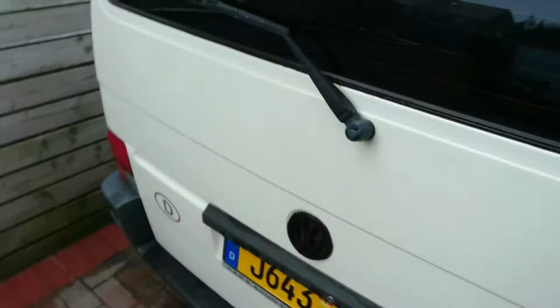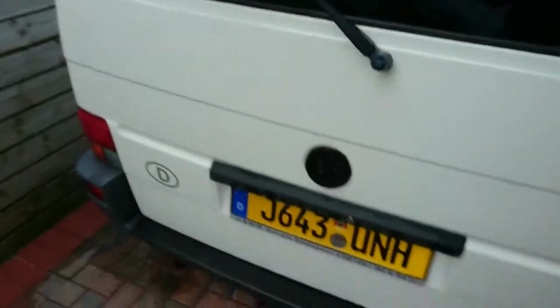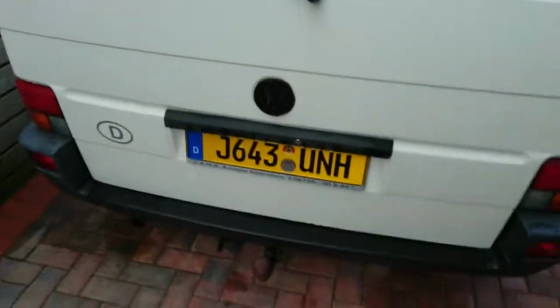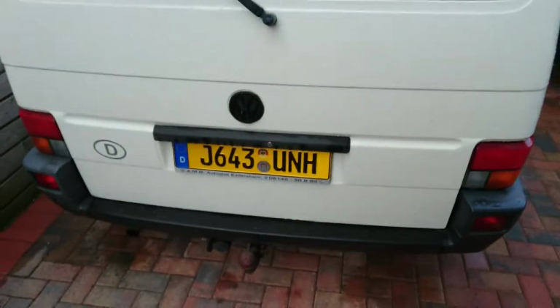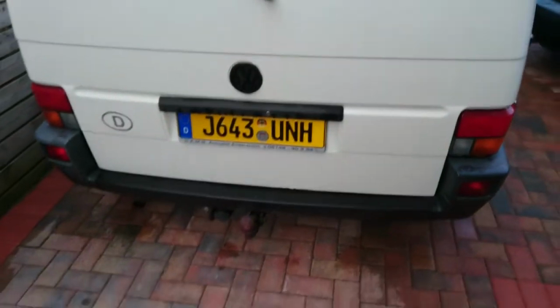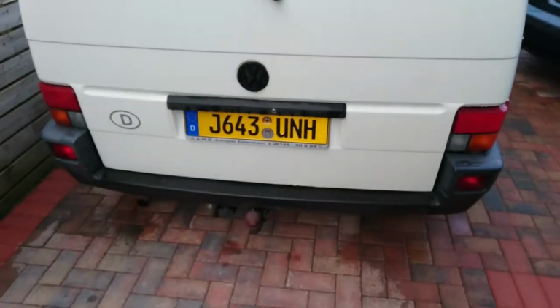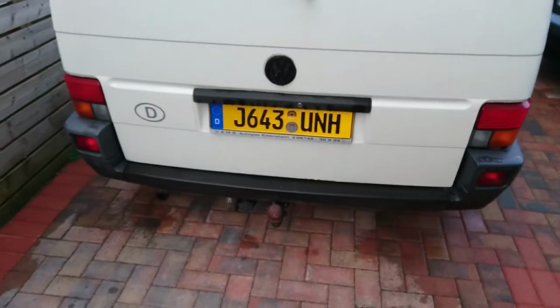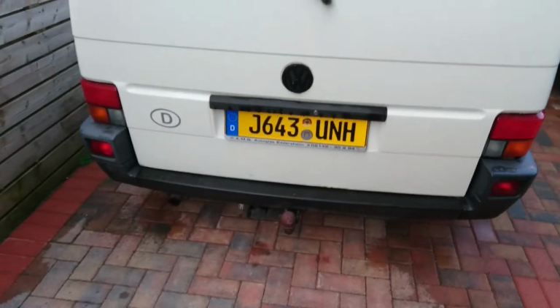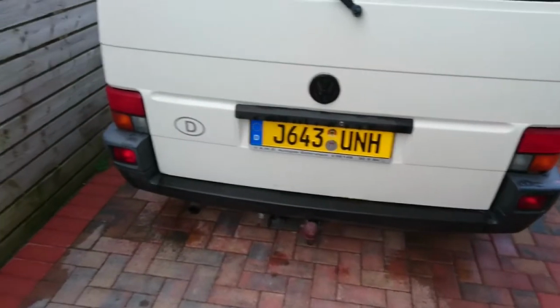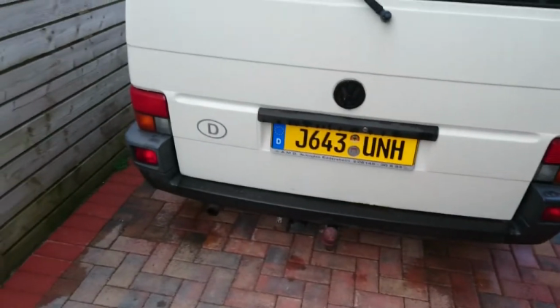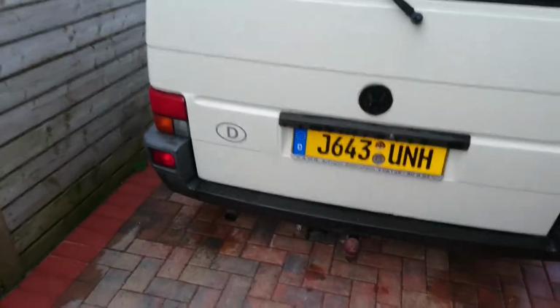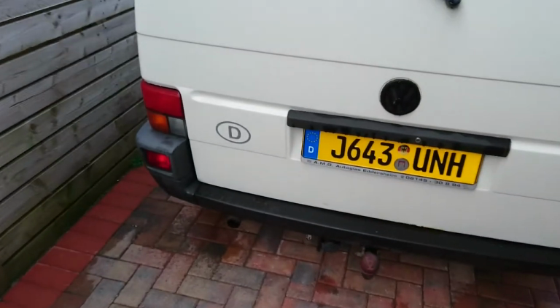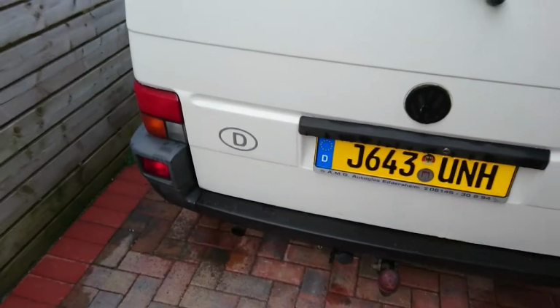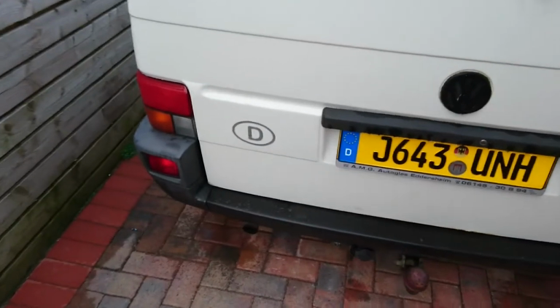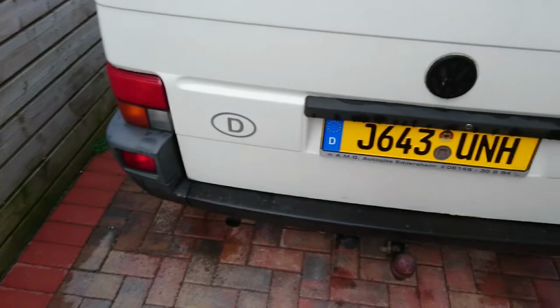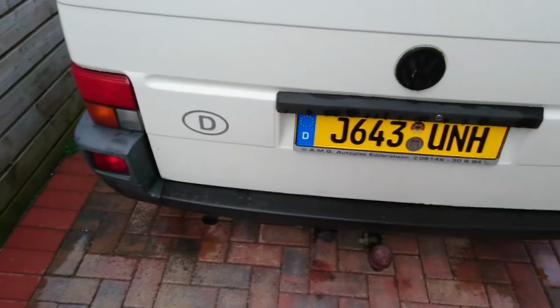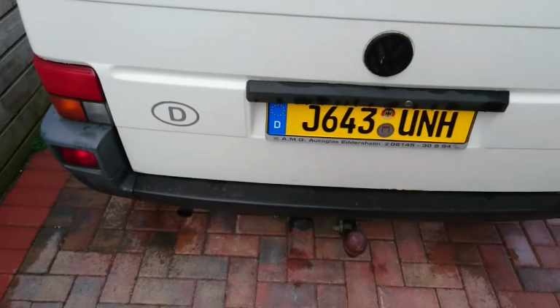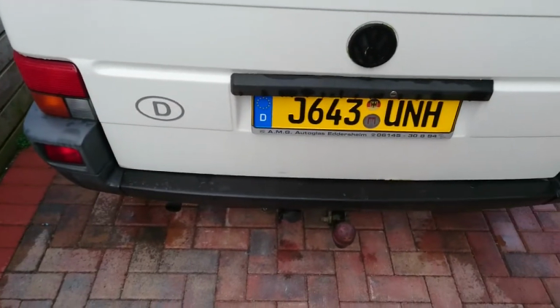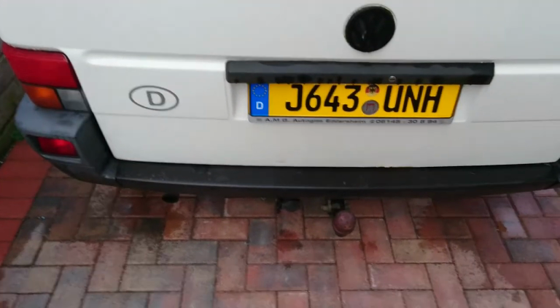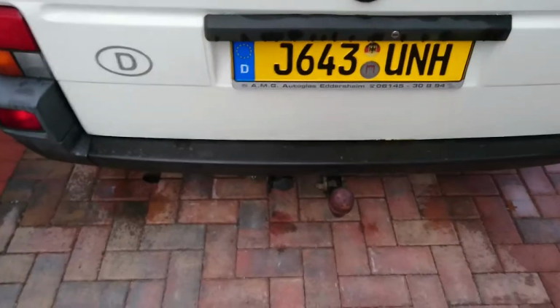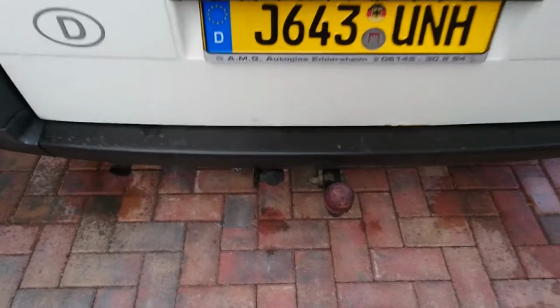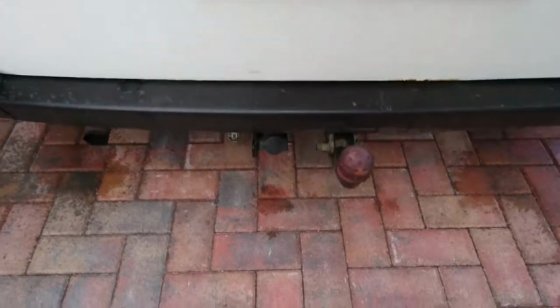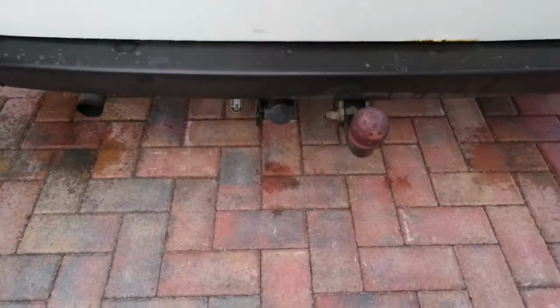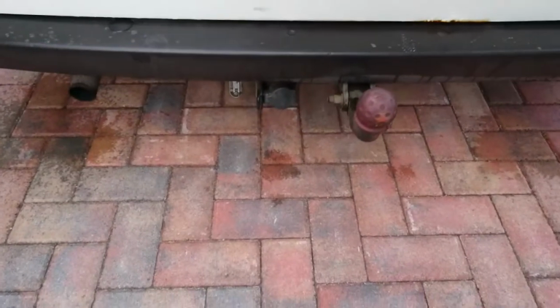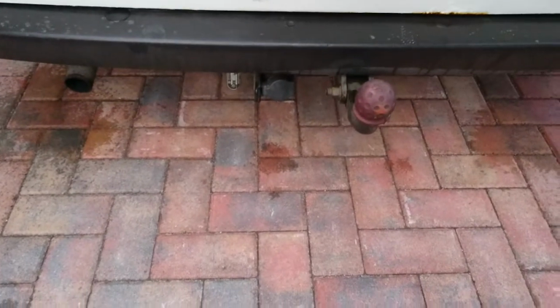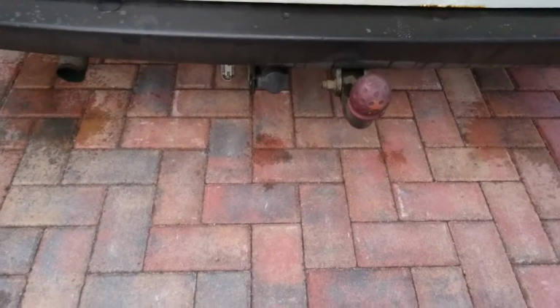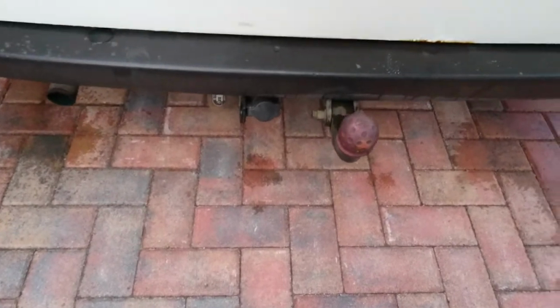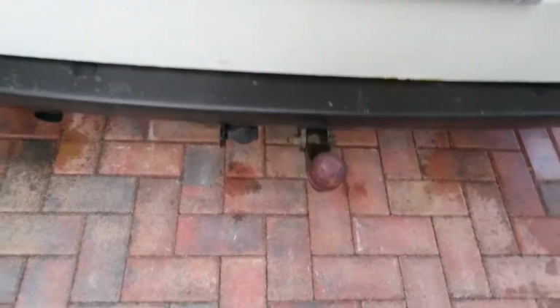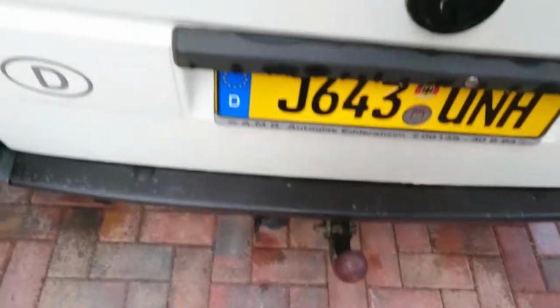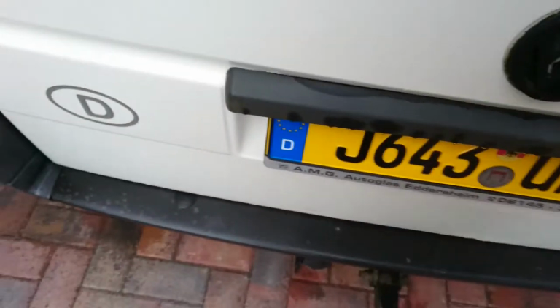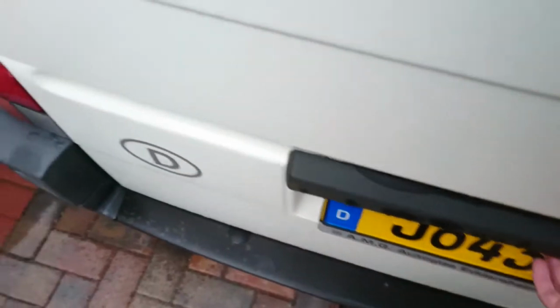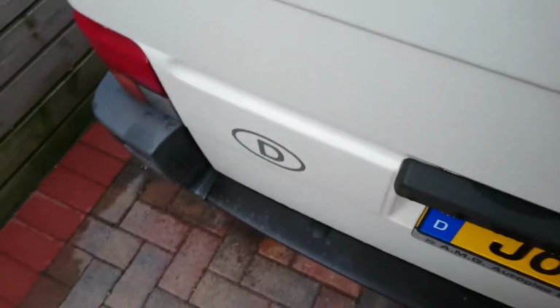Tailgate, which is pretty neat. Again German plate, German markings, which I quite like. West Valley, a tow bar — working electrics, all good. Spare wheel's under there too.